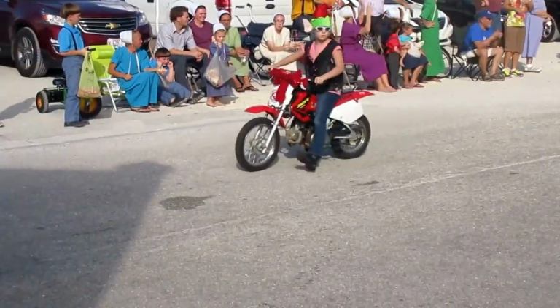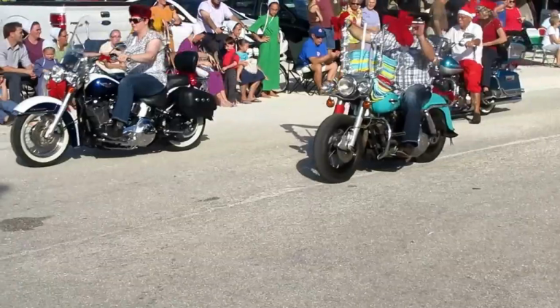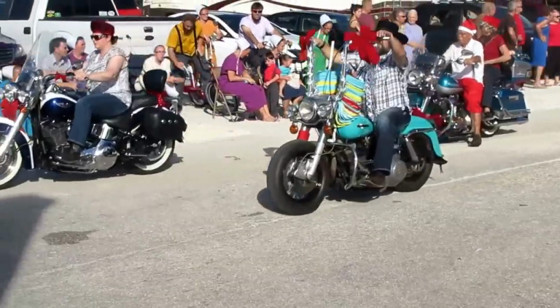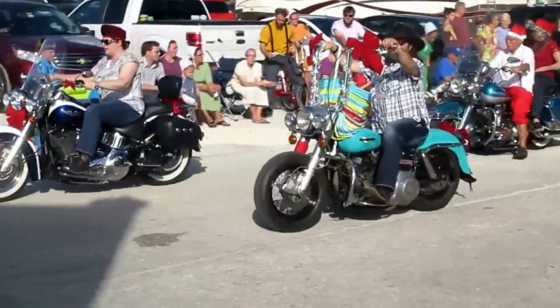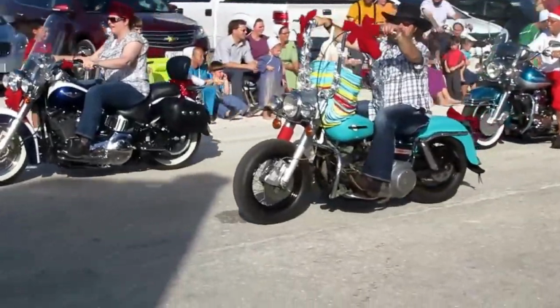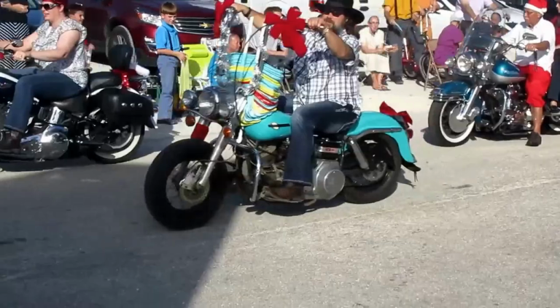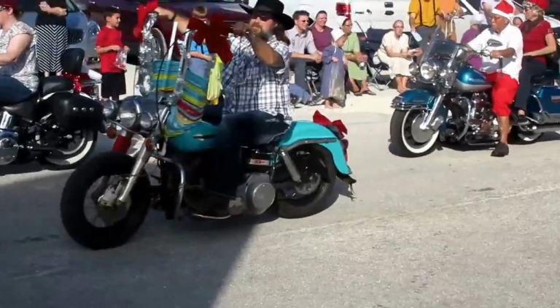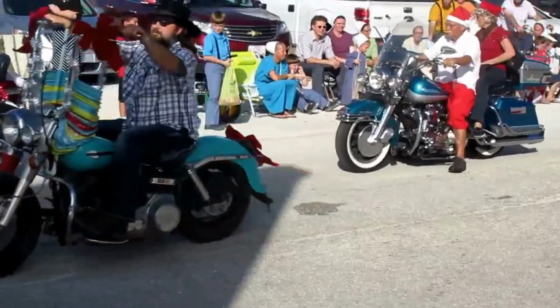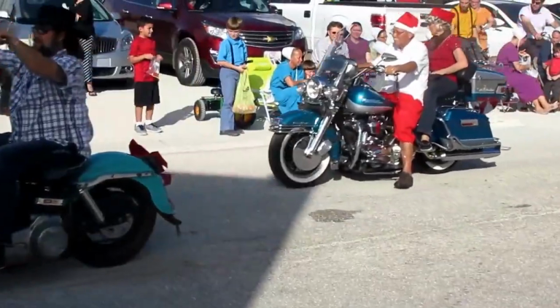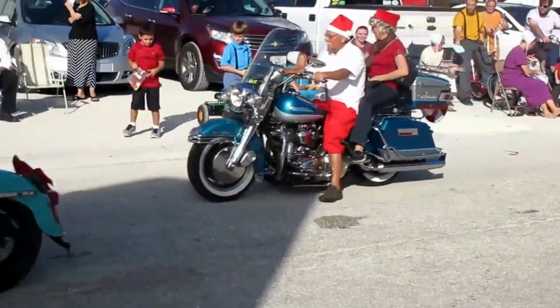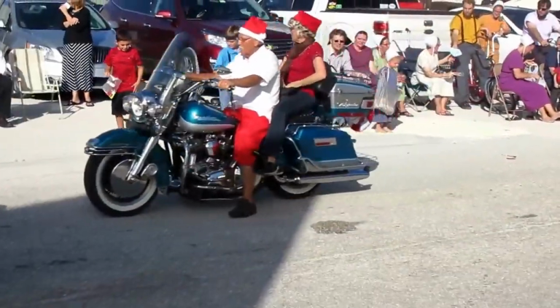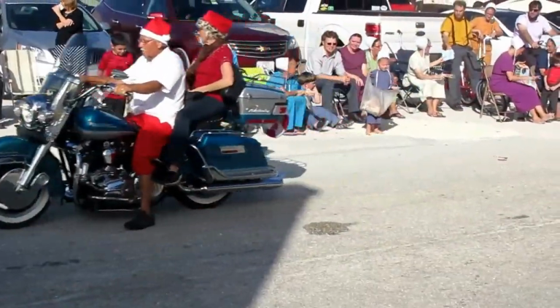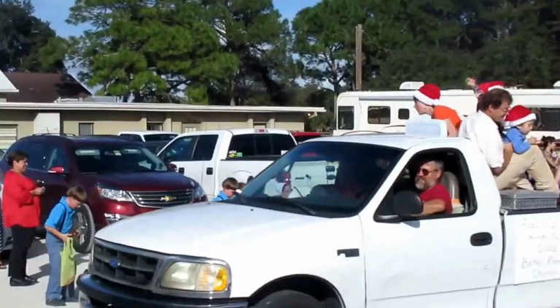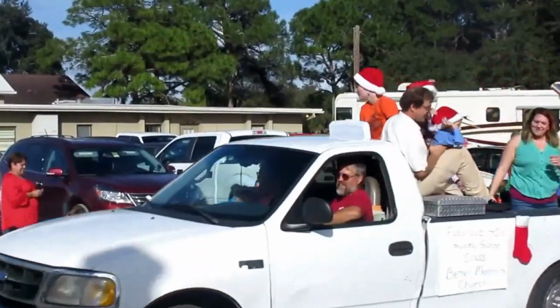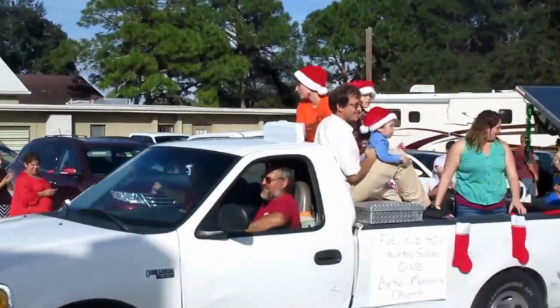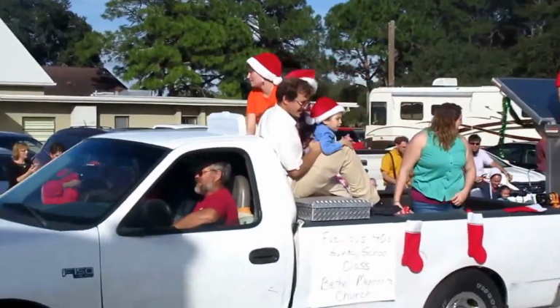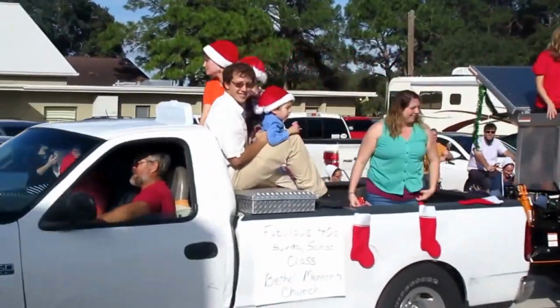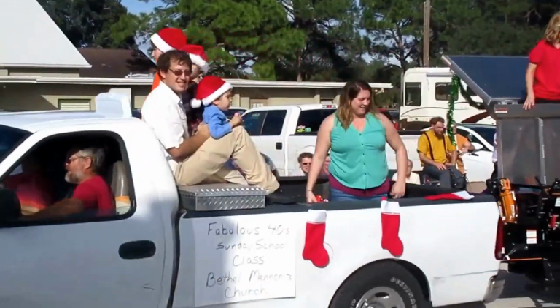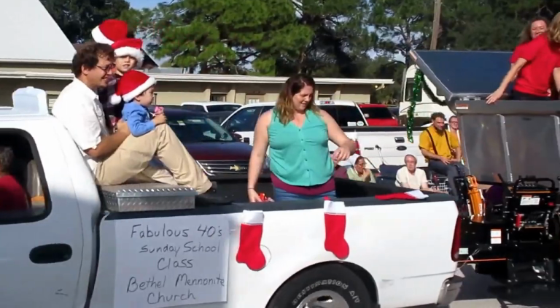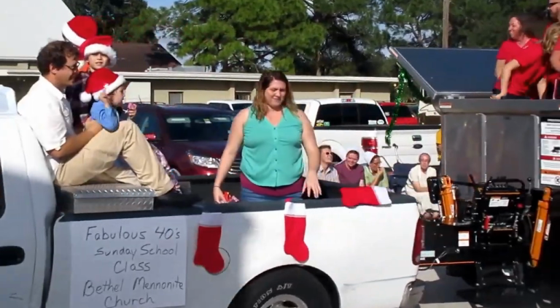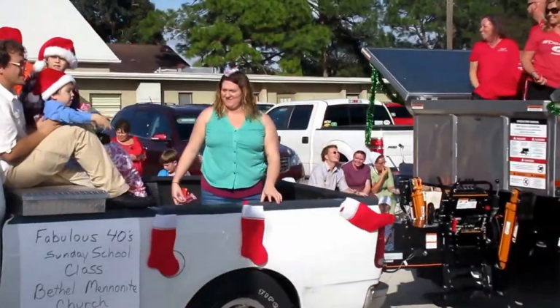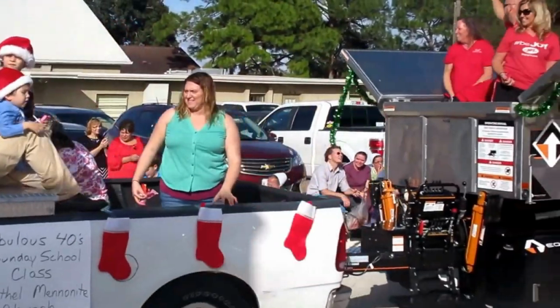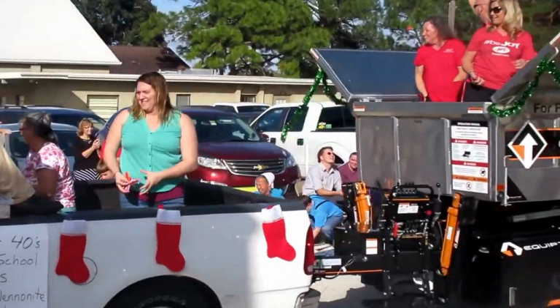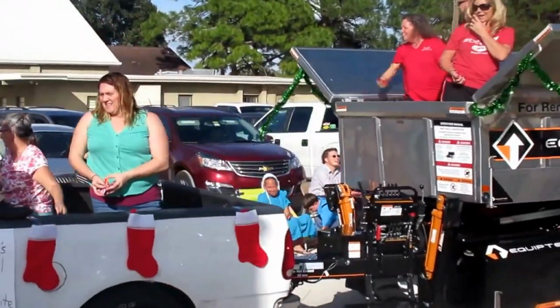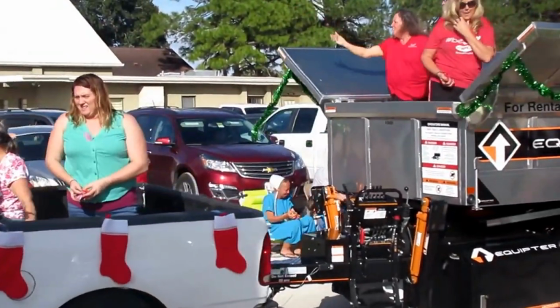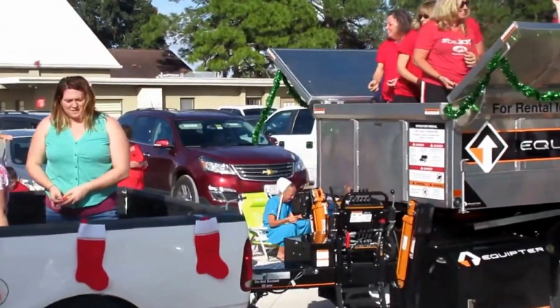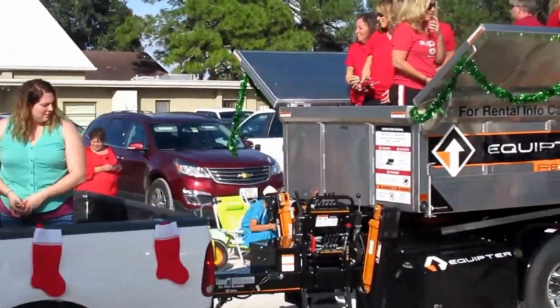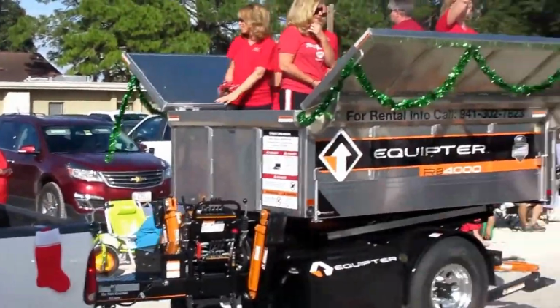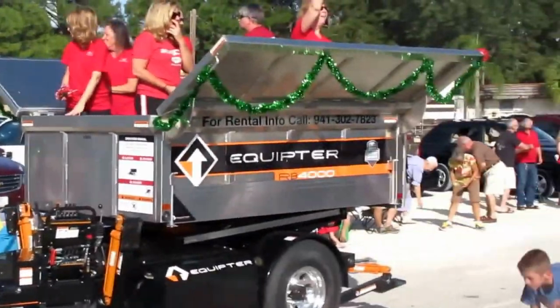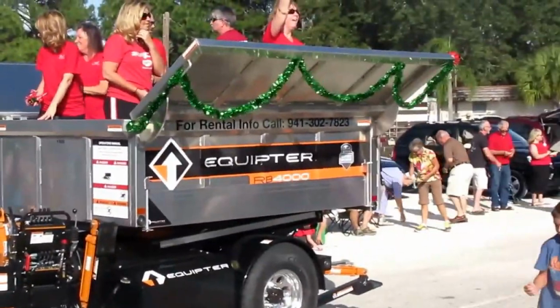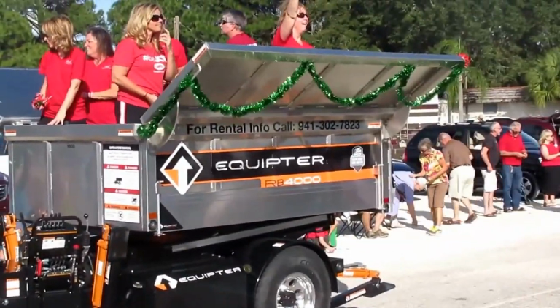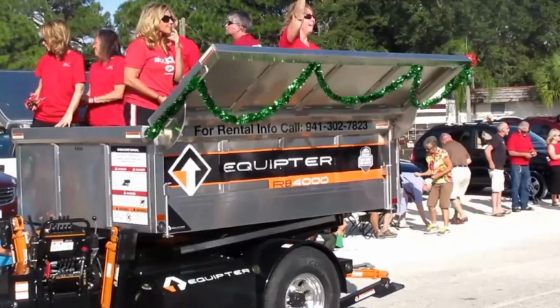Look at these adults and these colorful motorcycles — or are they scooters? Just a fabulous 40 Sunday school class from the Beth Alp Mennonite Church, fully decorated with red stockings and women with red t-shirts.